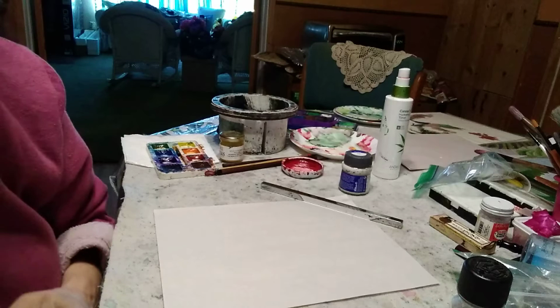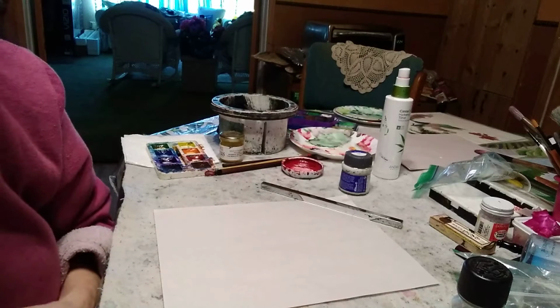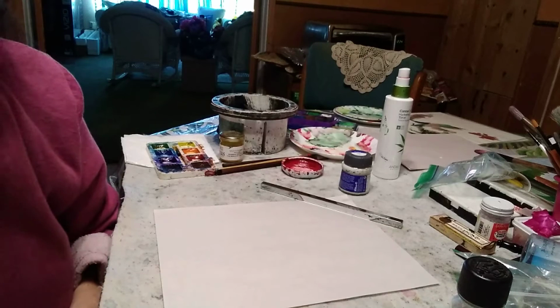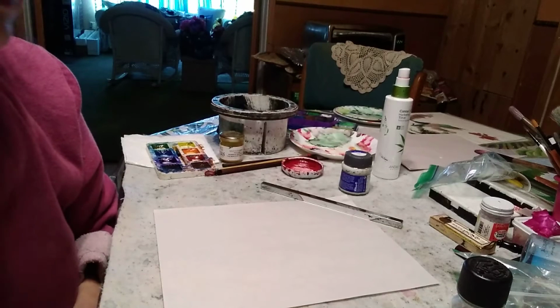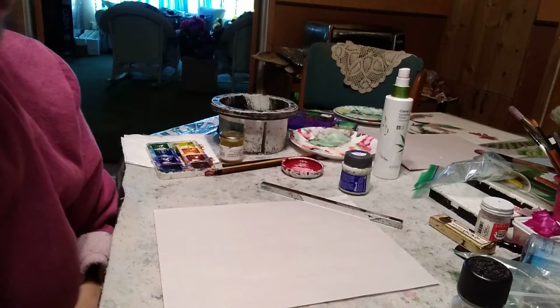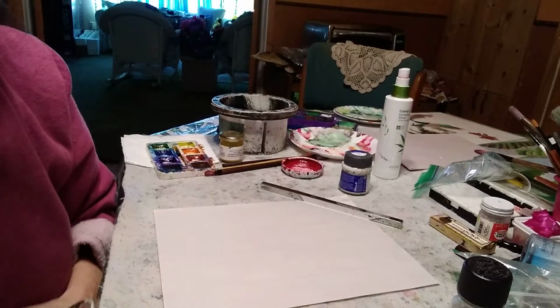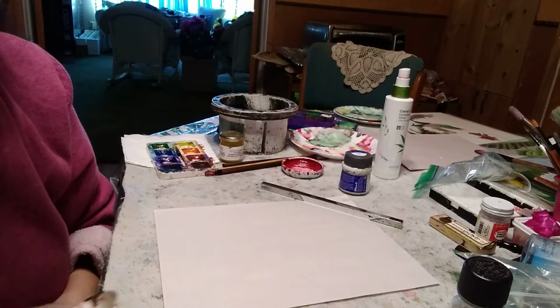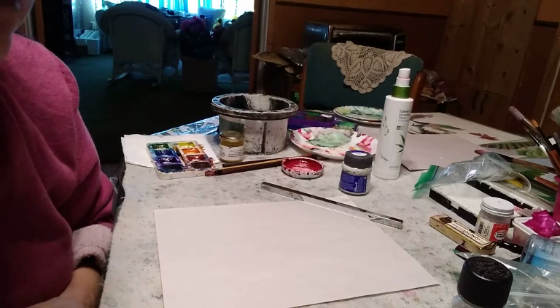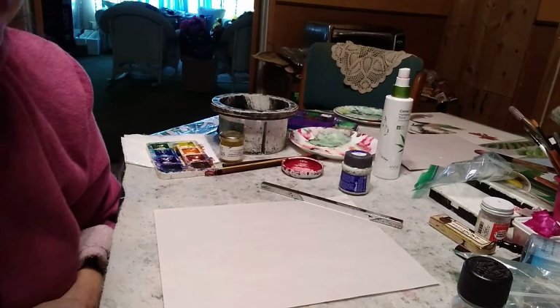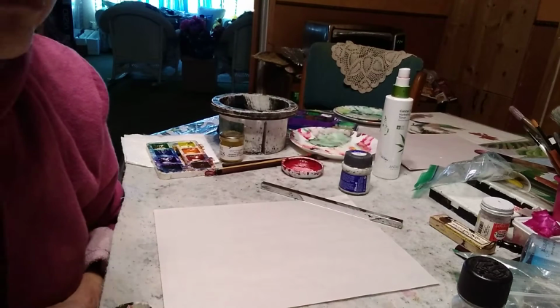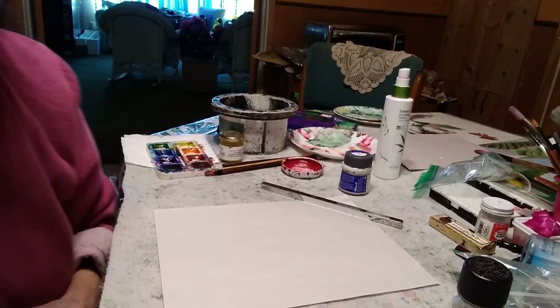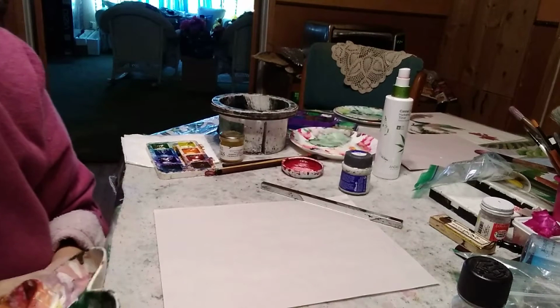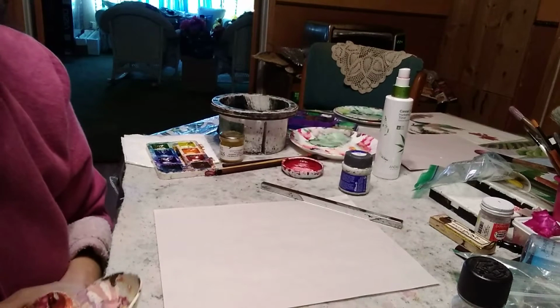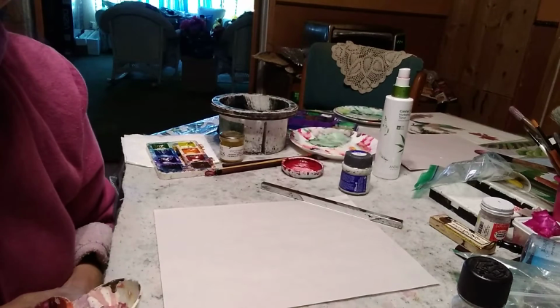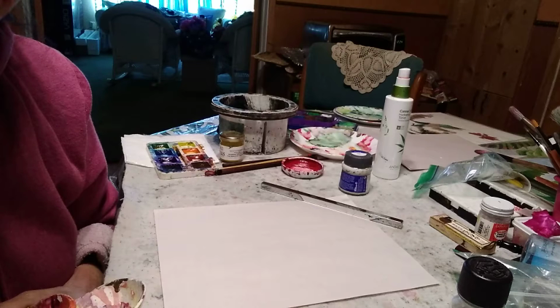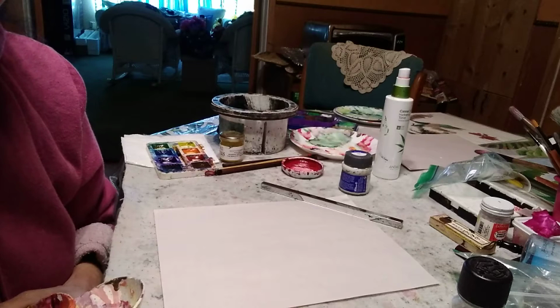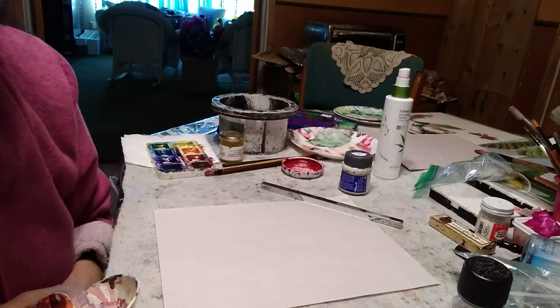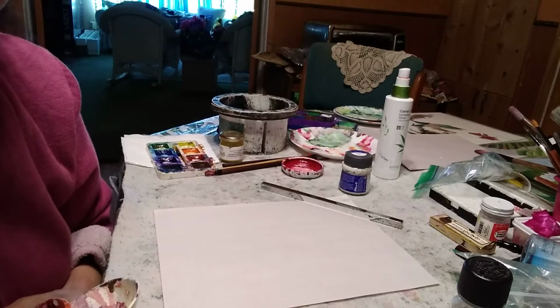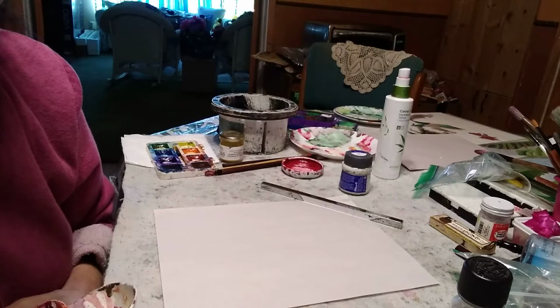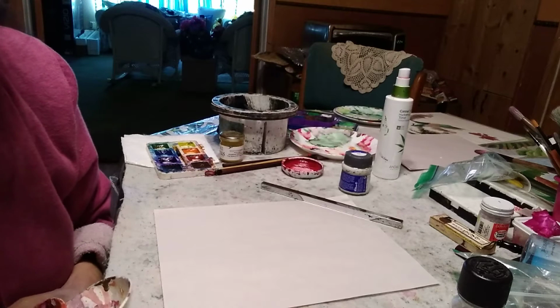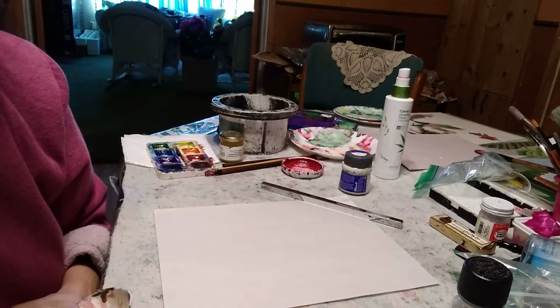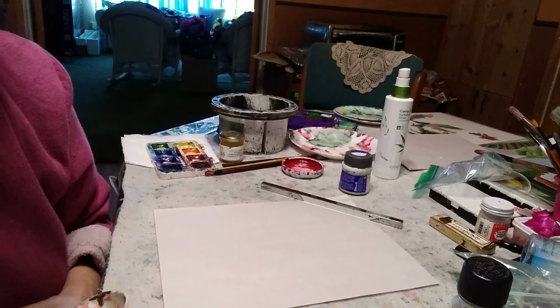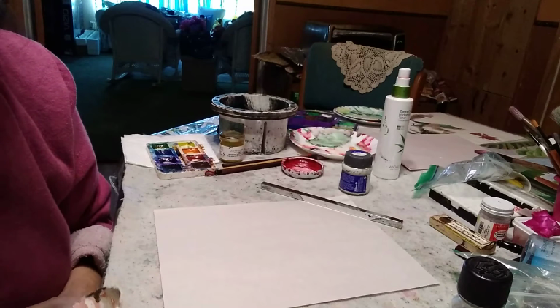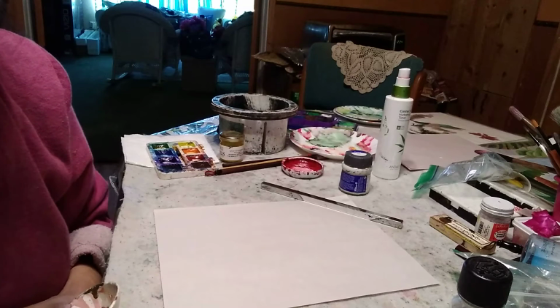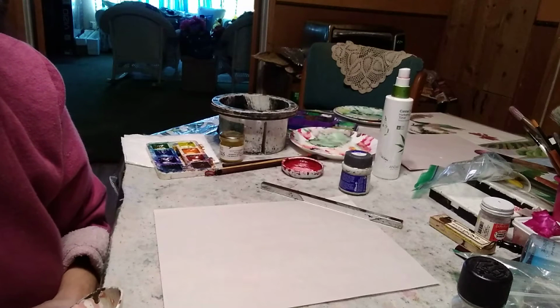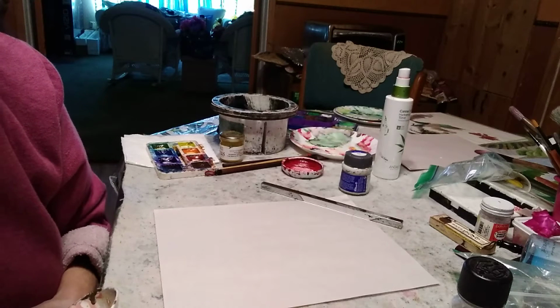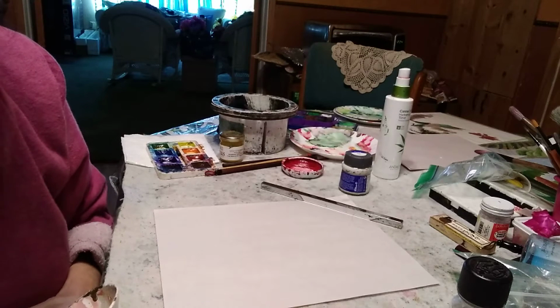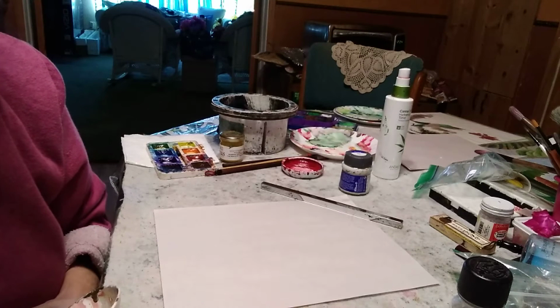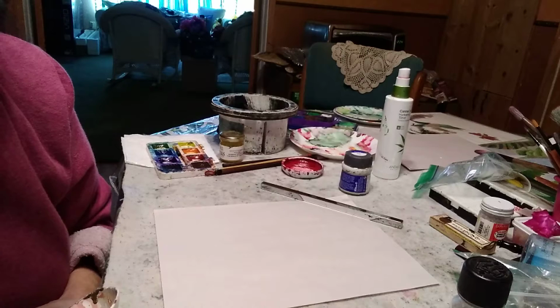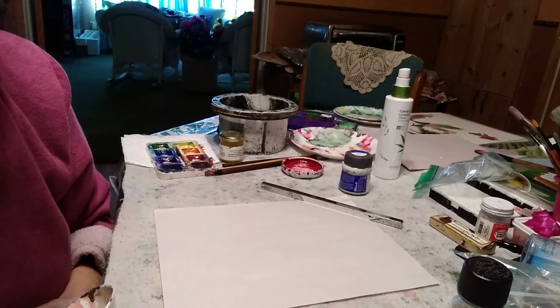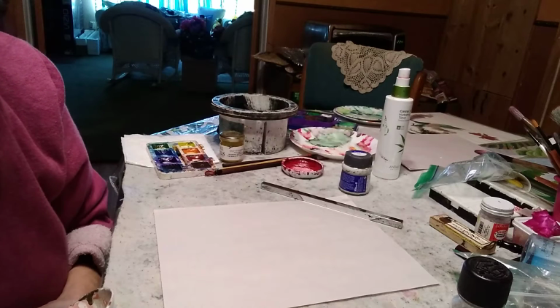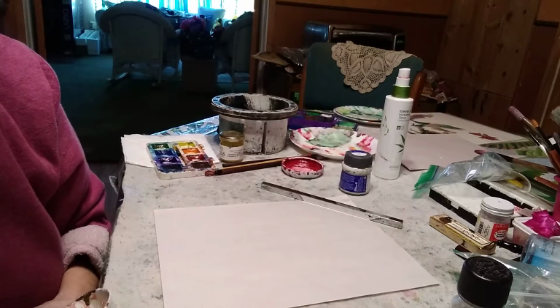Today we'll be painting the hummingbird. The hummingbird is not found in Asia, so you will not be able to locate ancient paintings with hummingbirds in them.